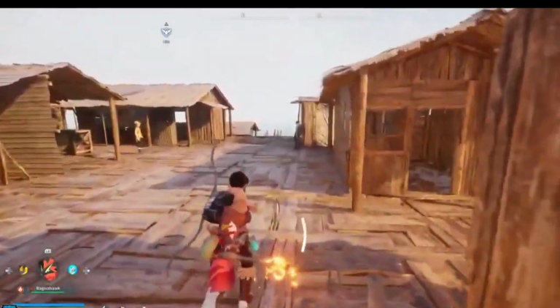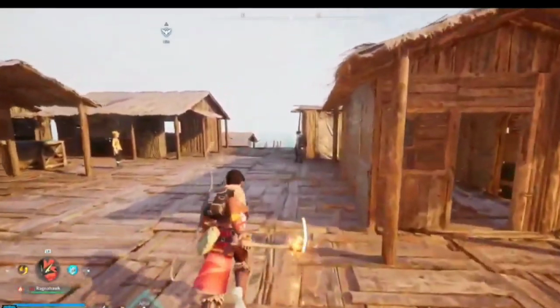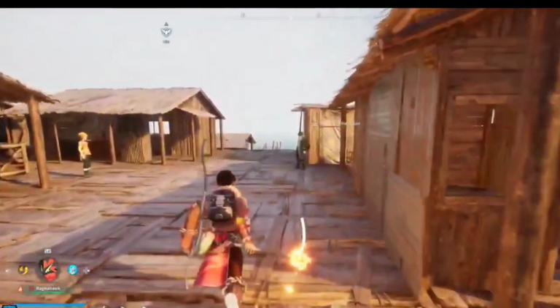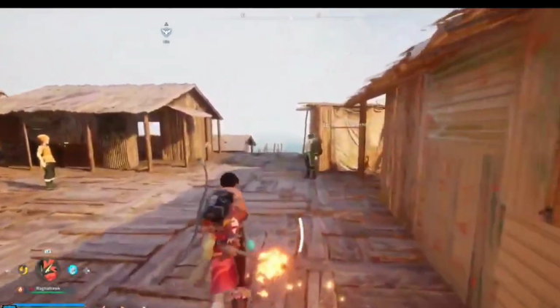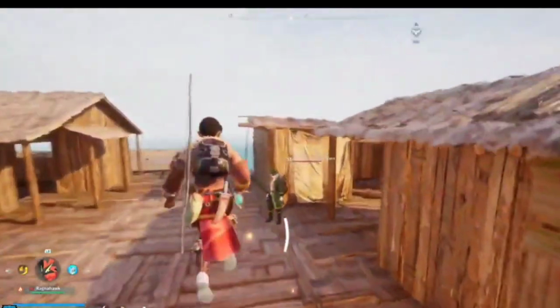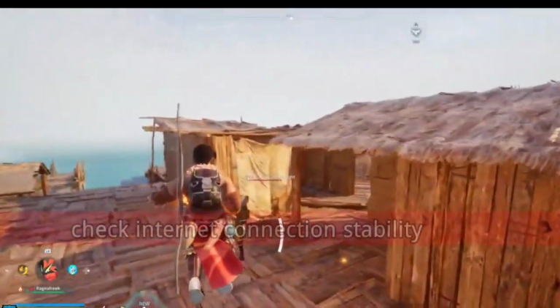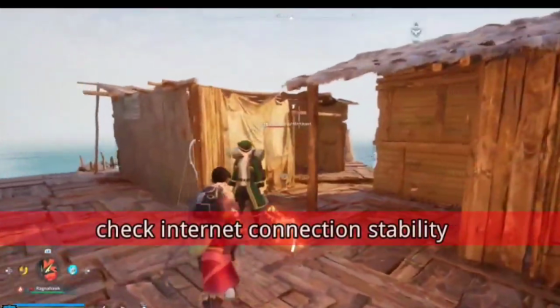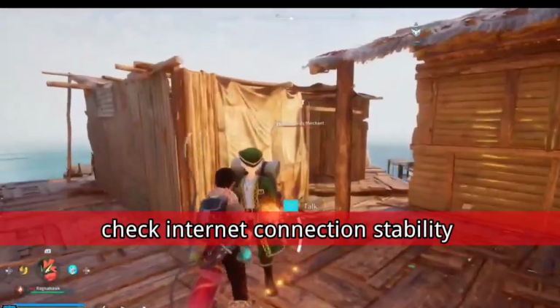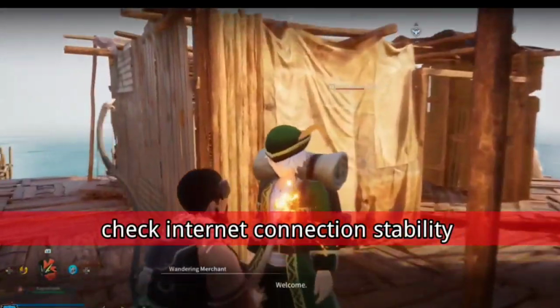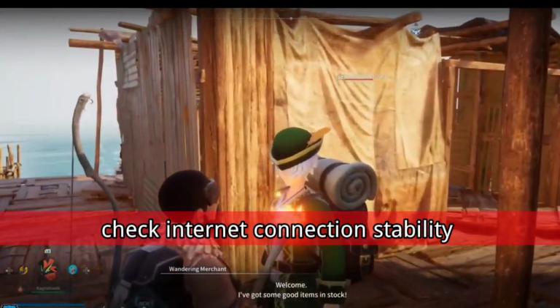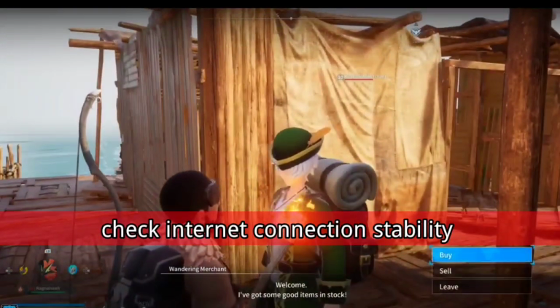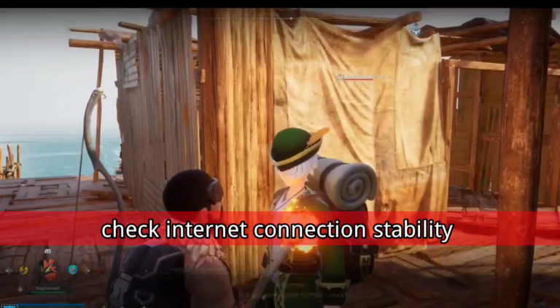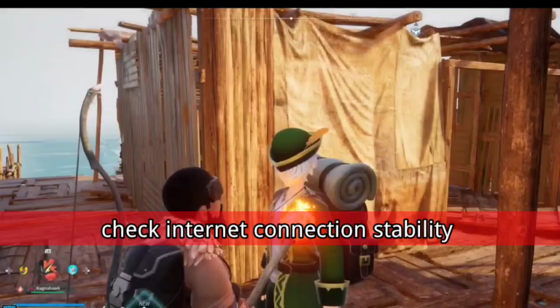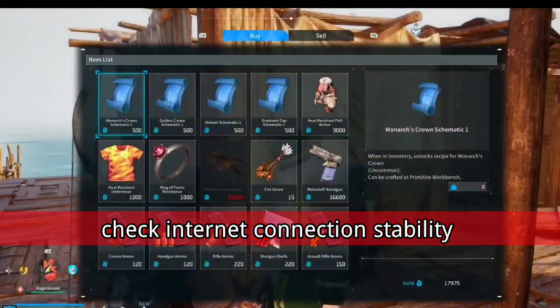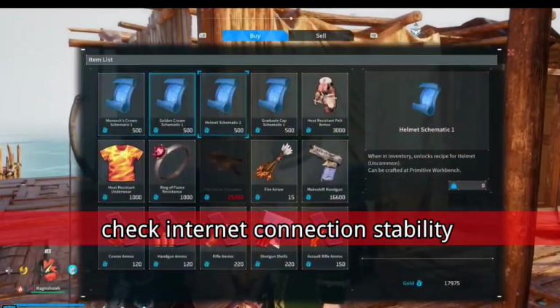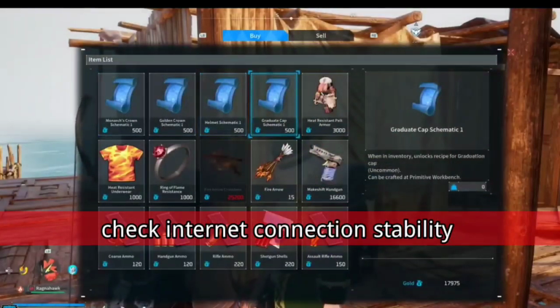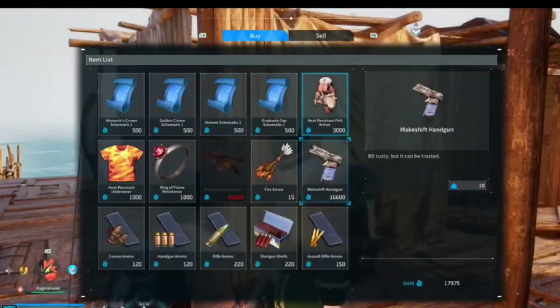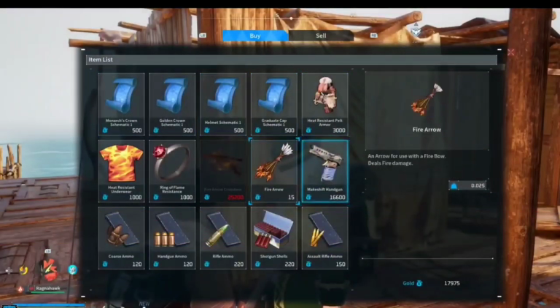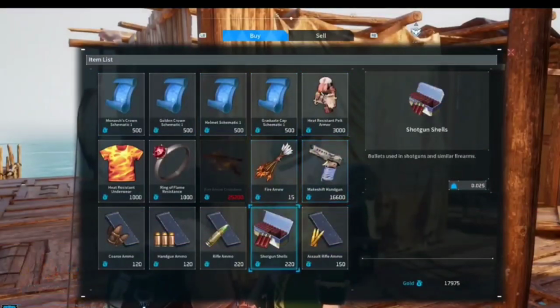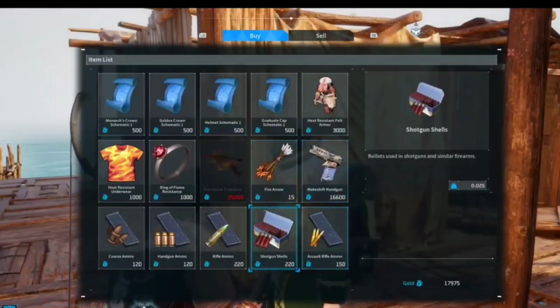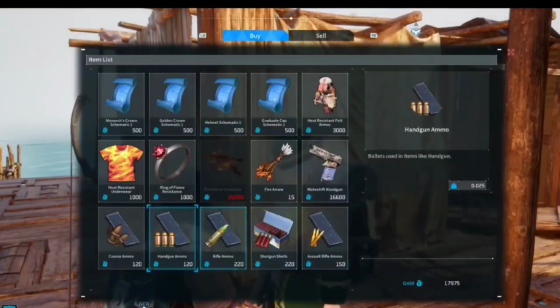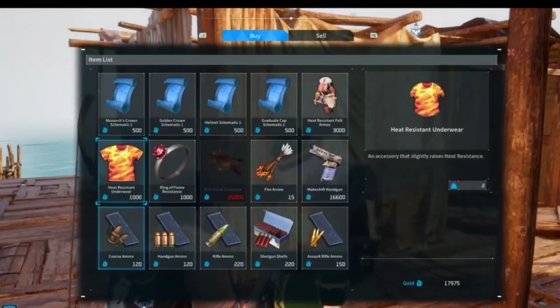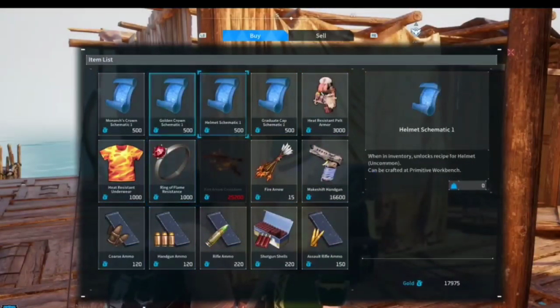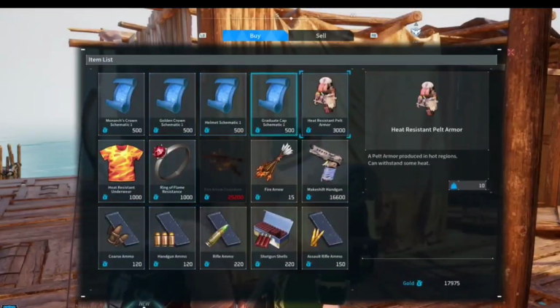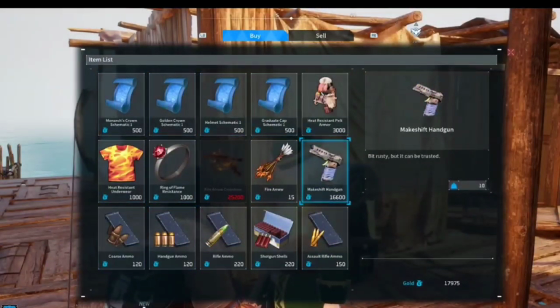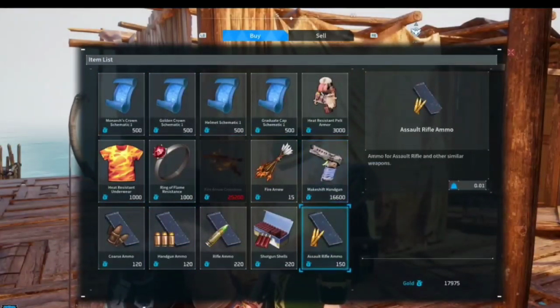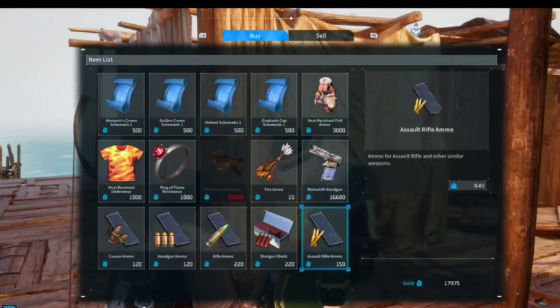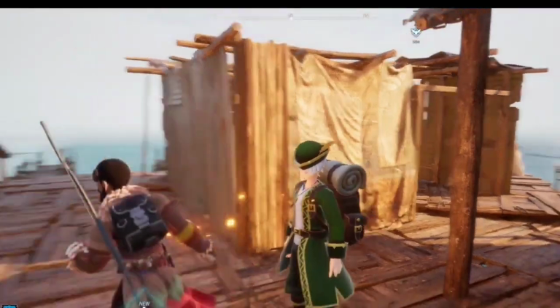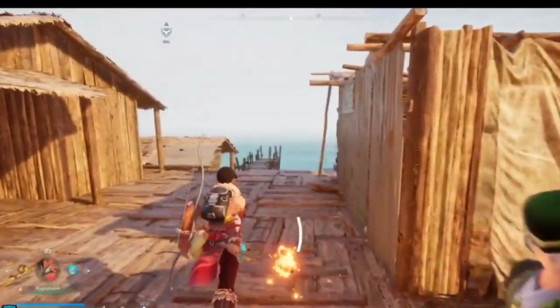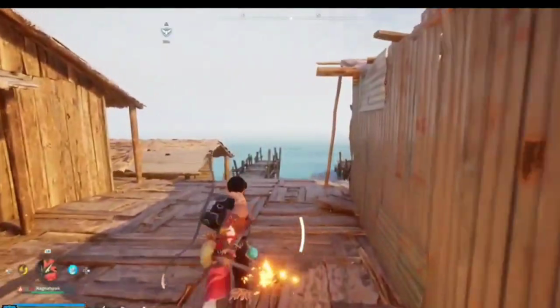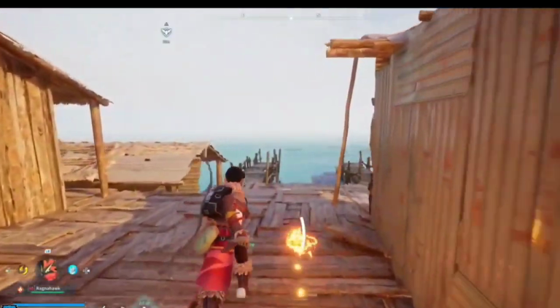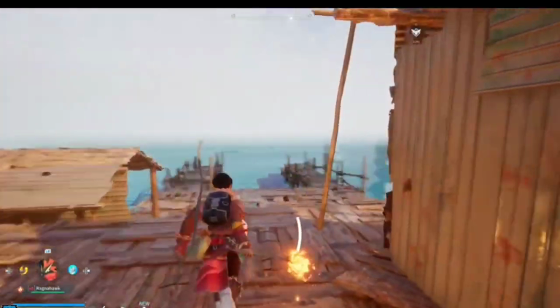2. Check internet connection stability. Ensure your internet connection is stable. Unstable connections can lead to multiplayer errors. Try resetting your router or connecting to a different network if possible.